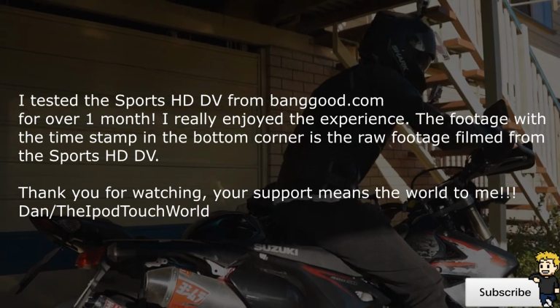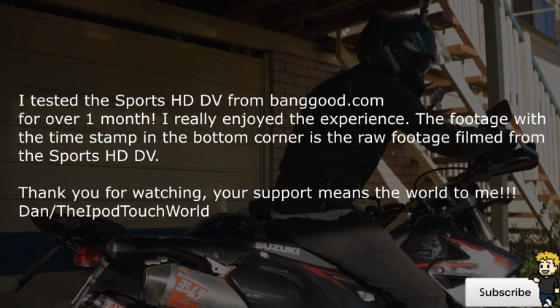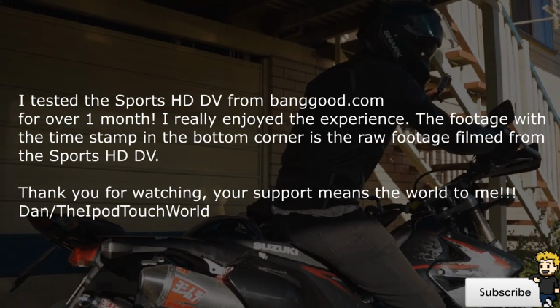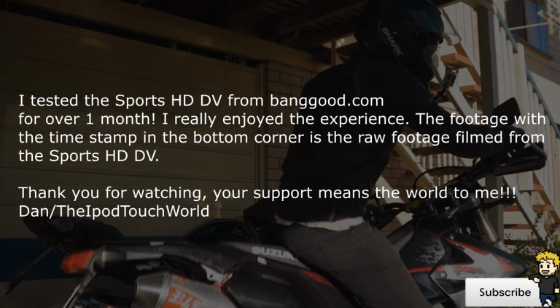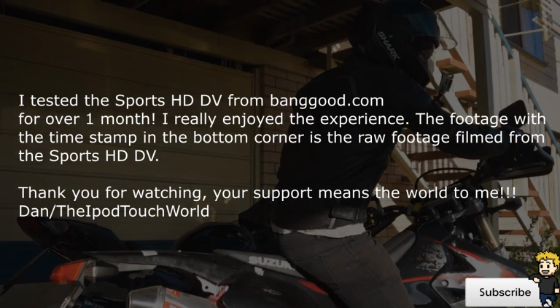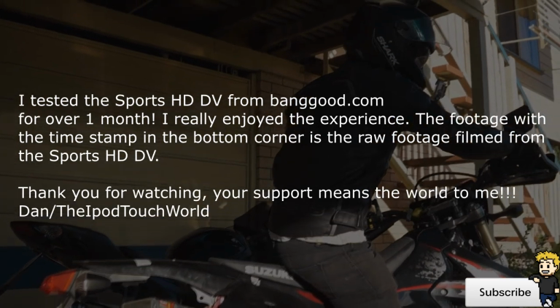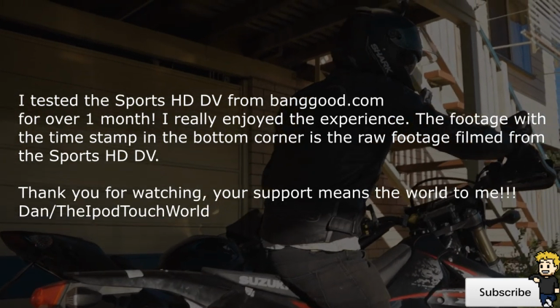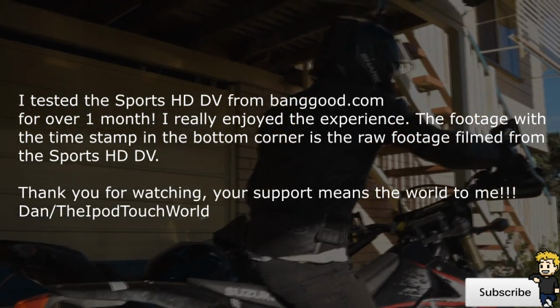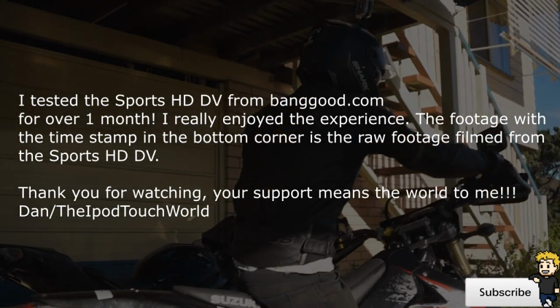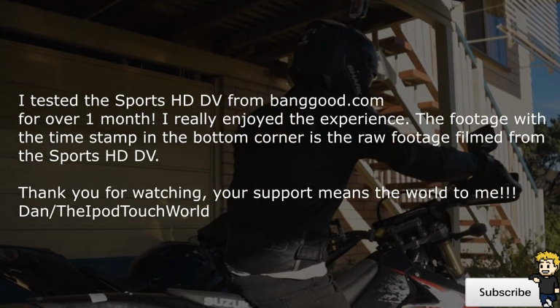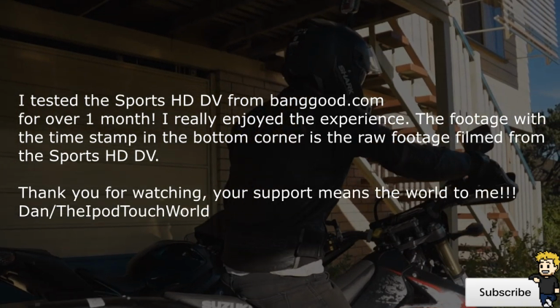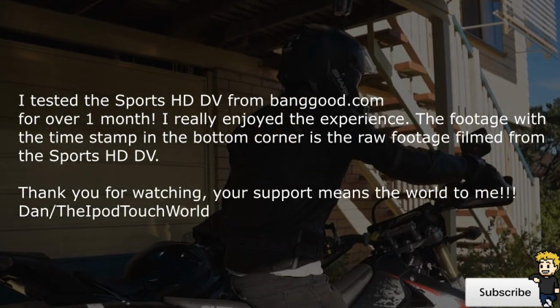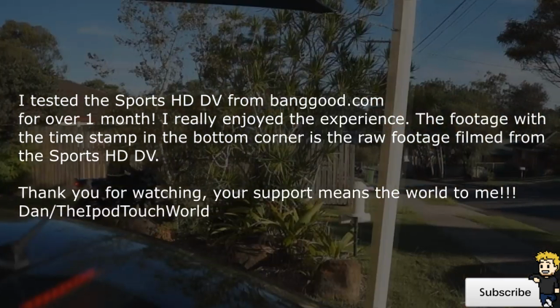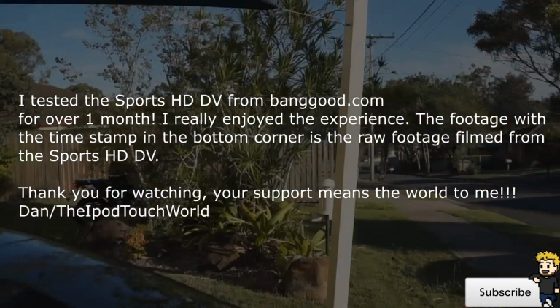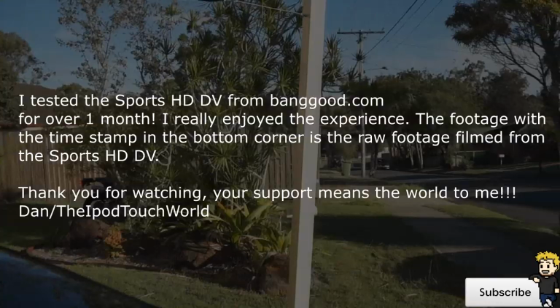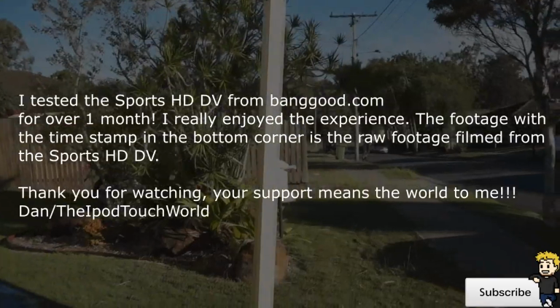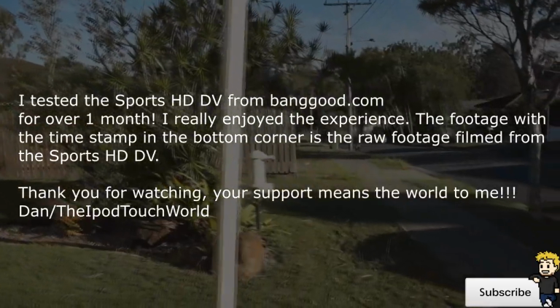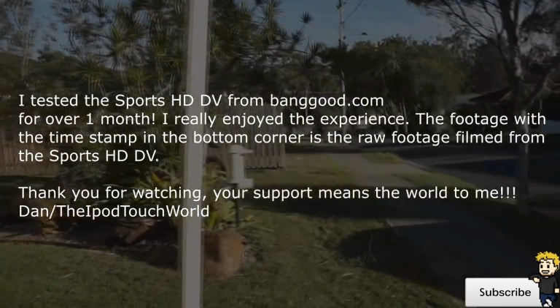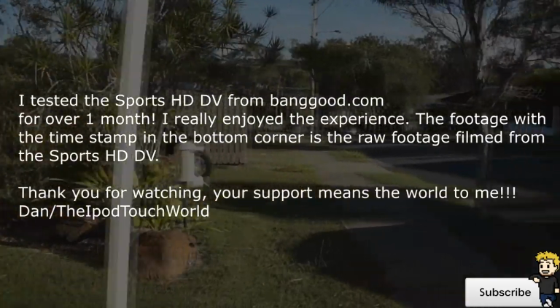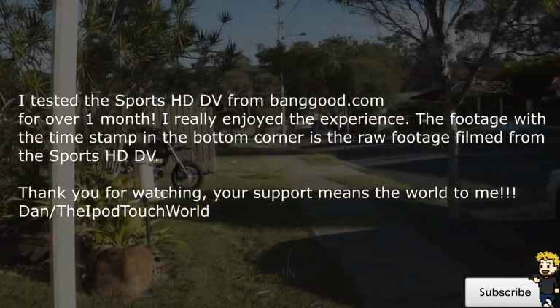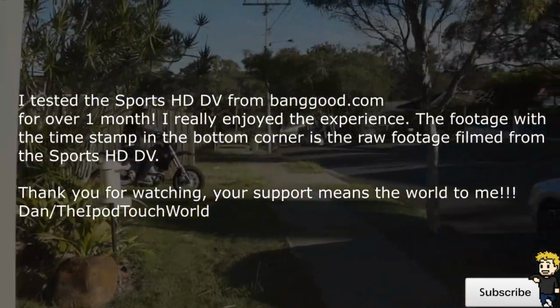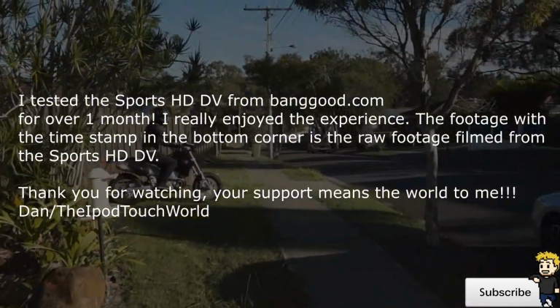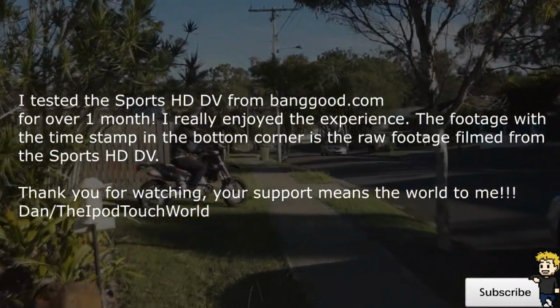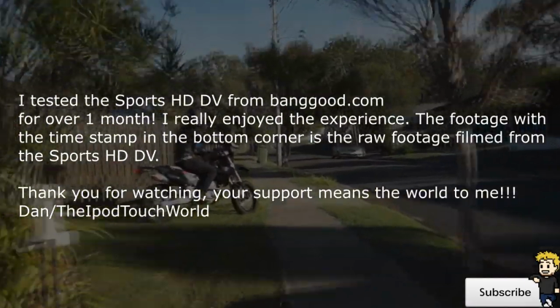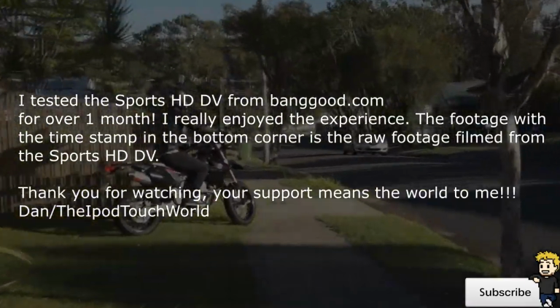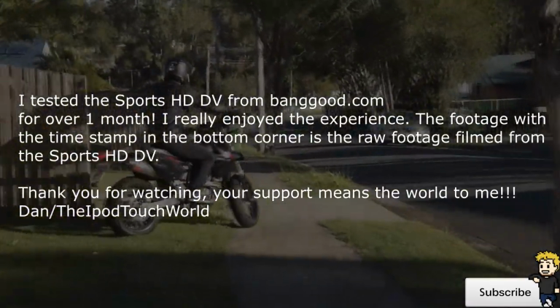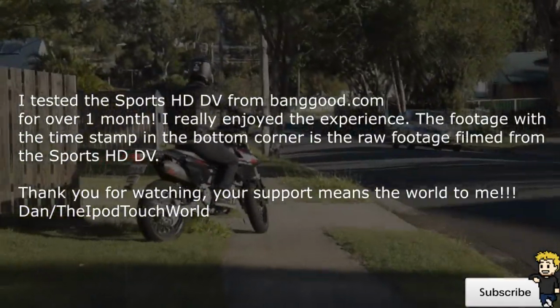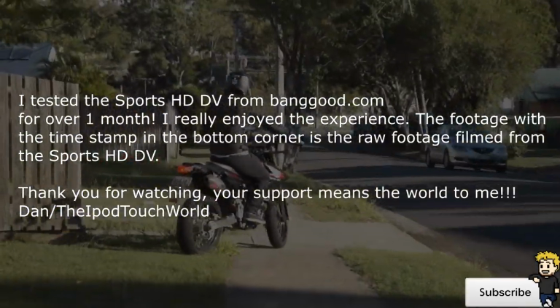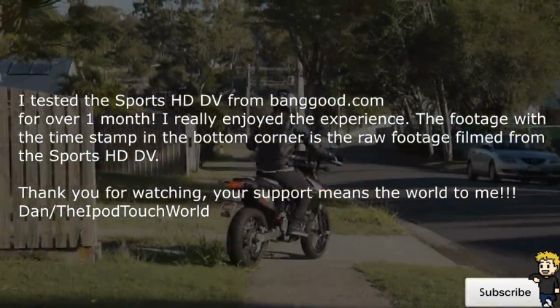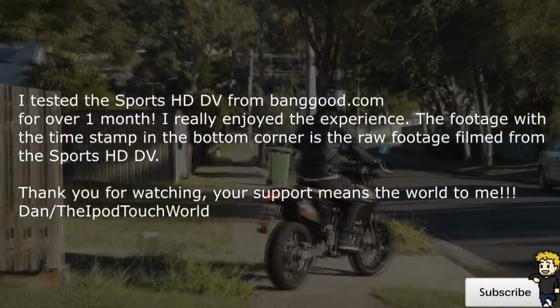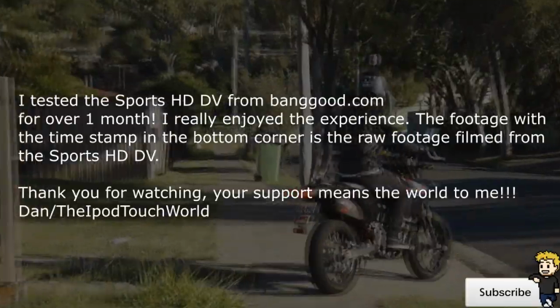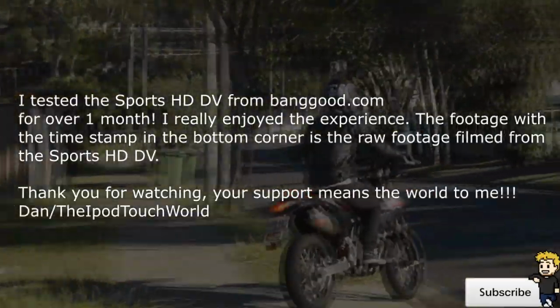Here is a straight comparison with a GoPro, and Dave from Sly Rider is showing this off, so make sure to go over to his channel and show him some support. I will have an annotation and a link in the description below.